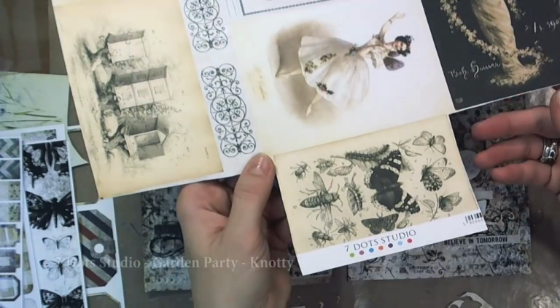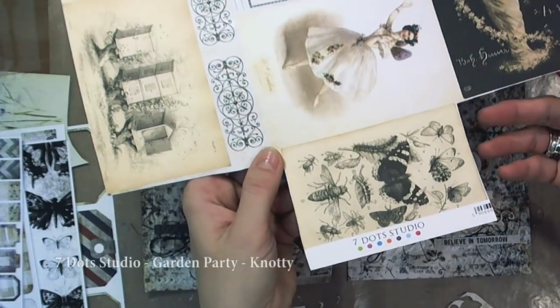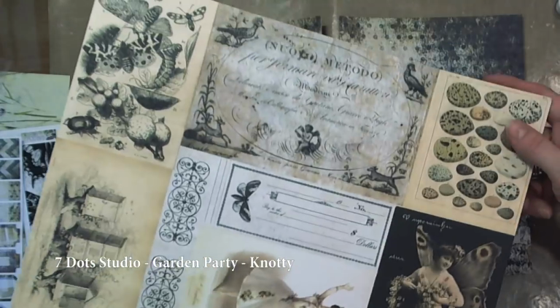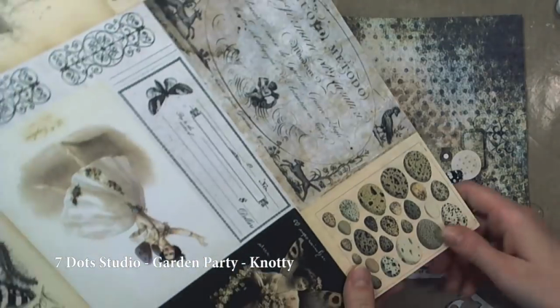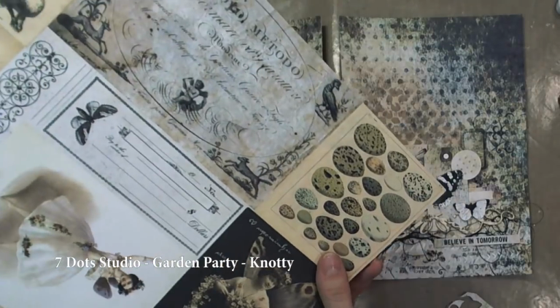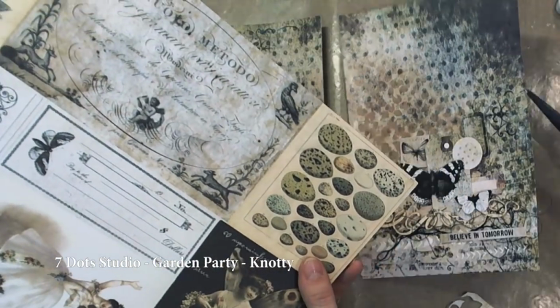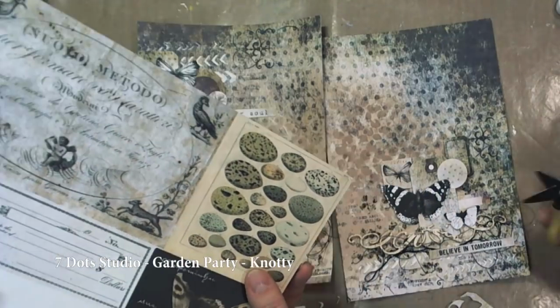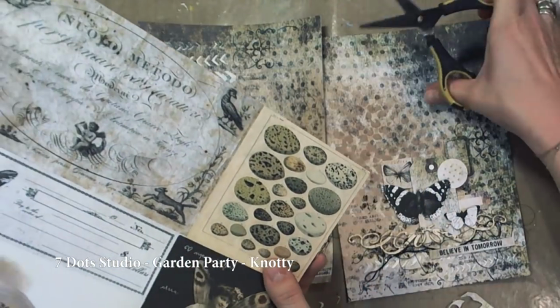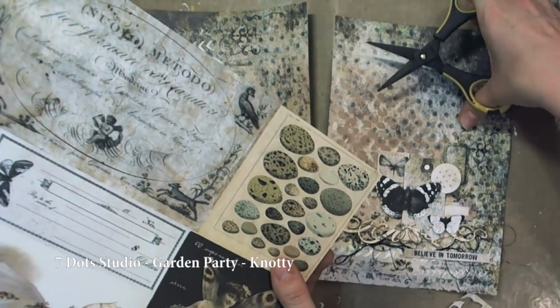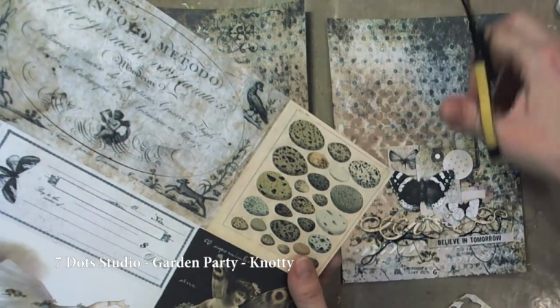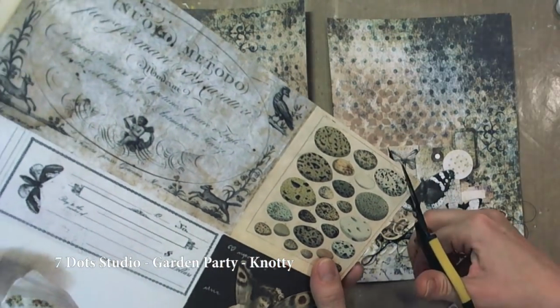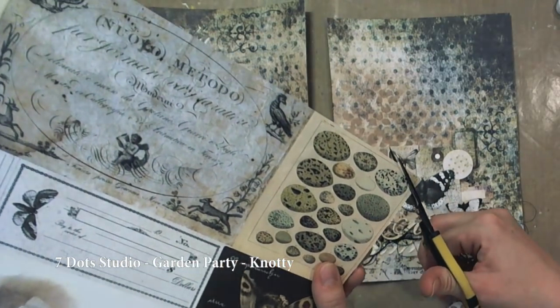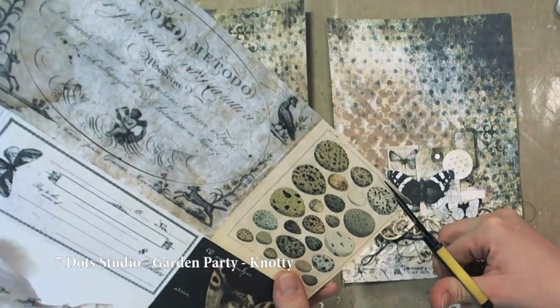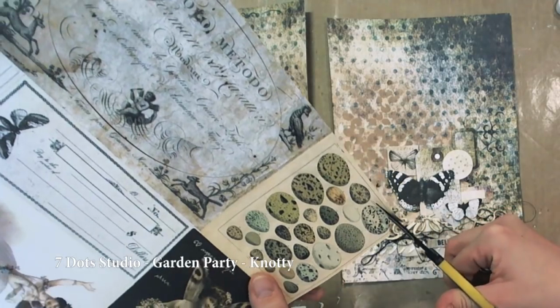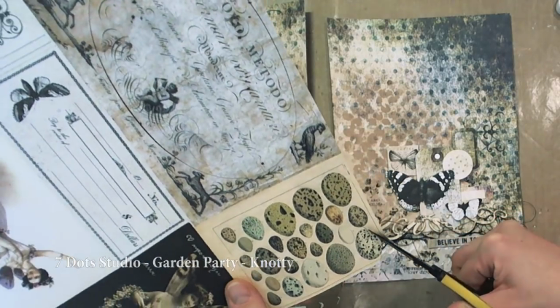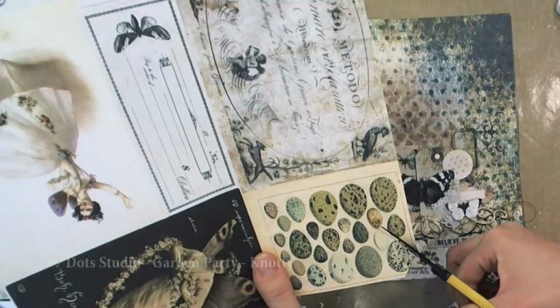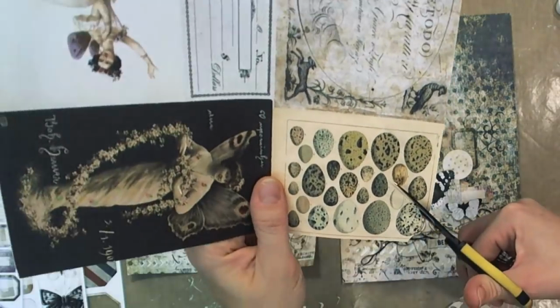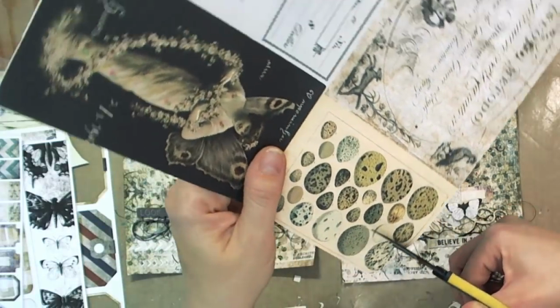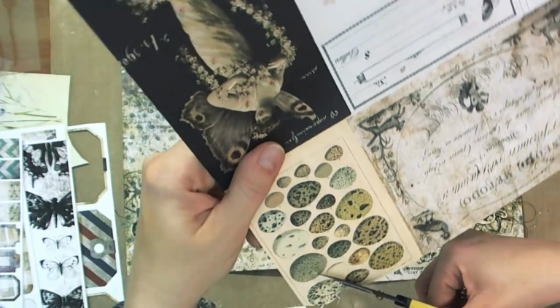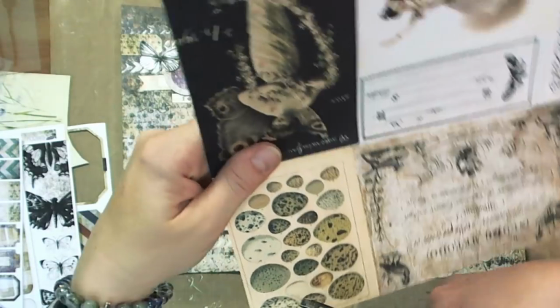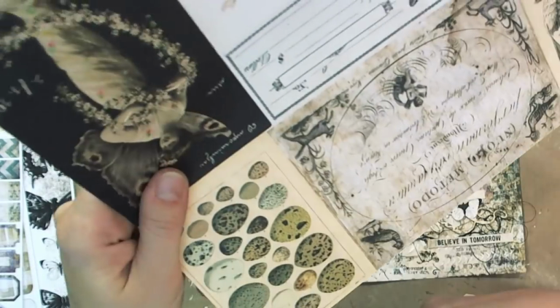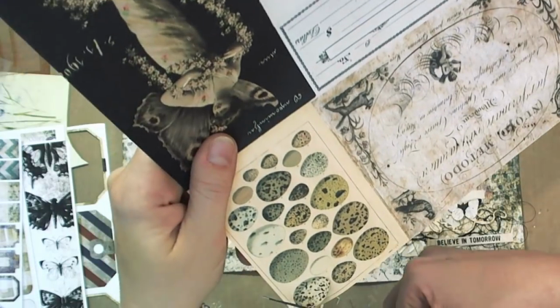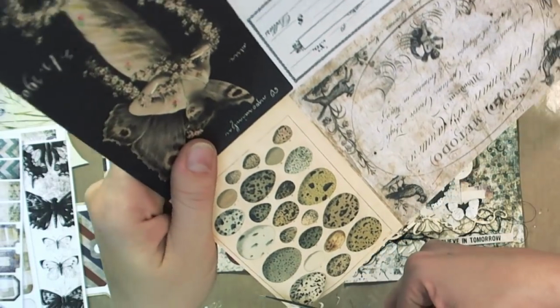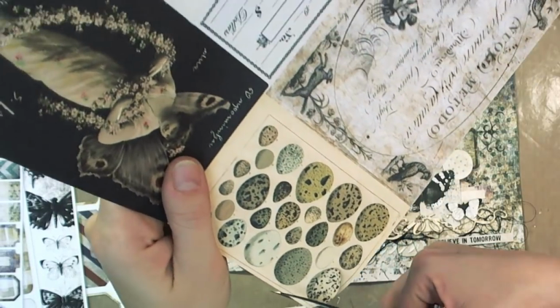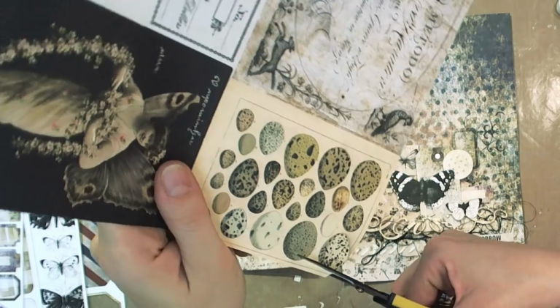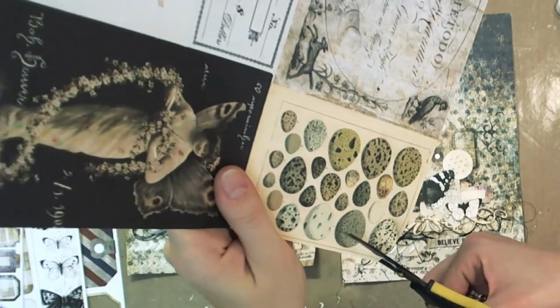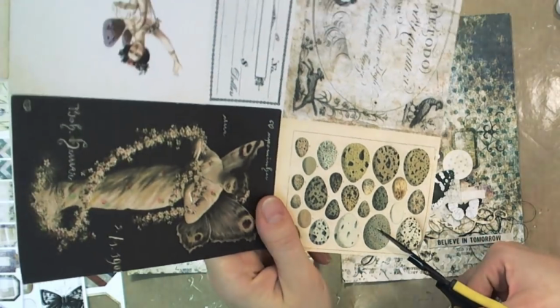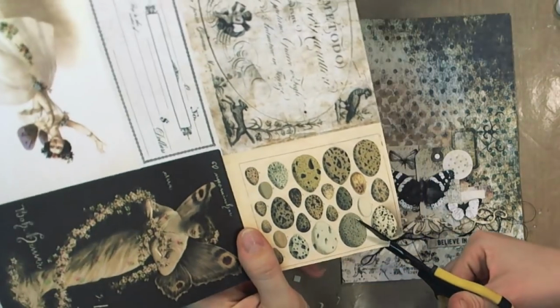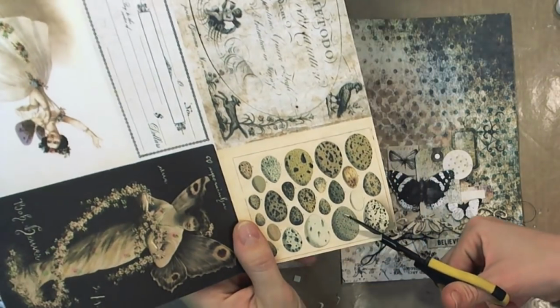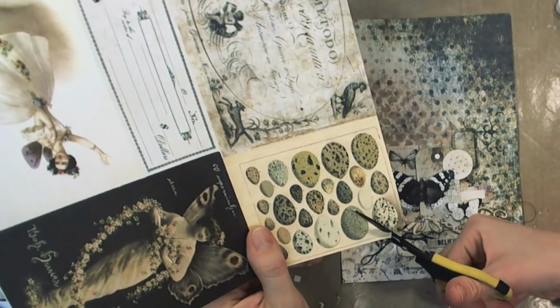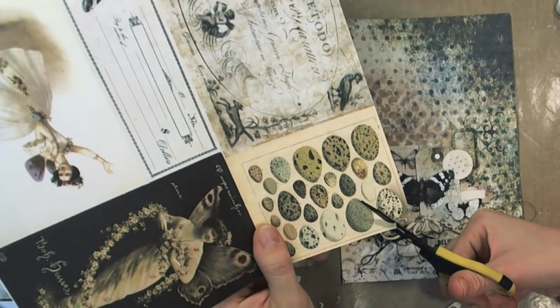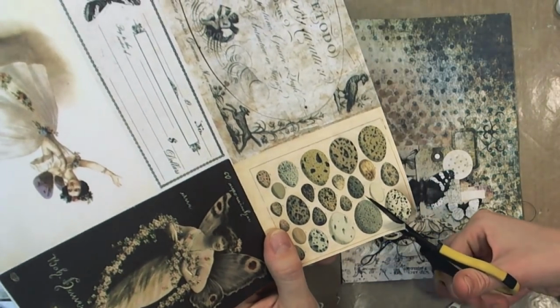Now you can see 7Dots Studio paper from the Garden Party collection. There are lots of cute elements you can cut out and use in your projects. I decided to use that cute egg.